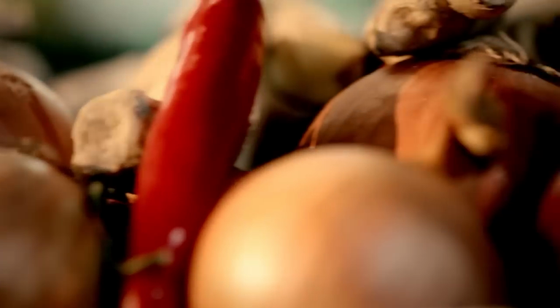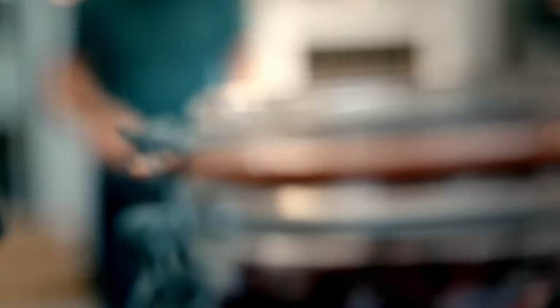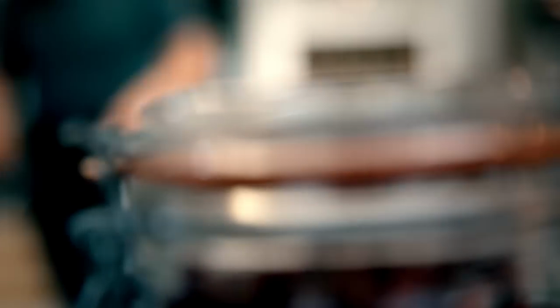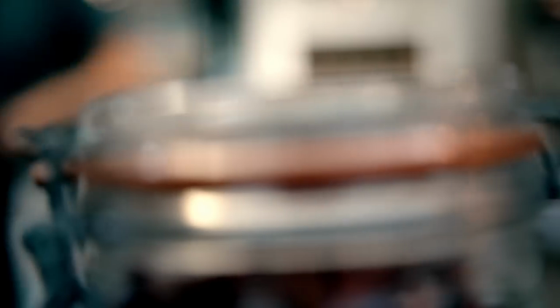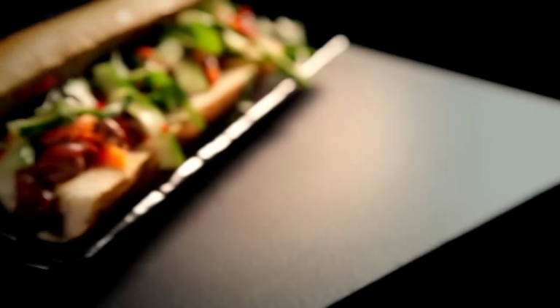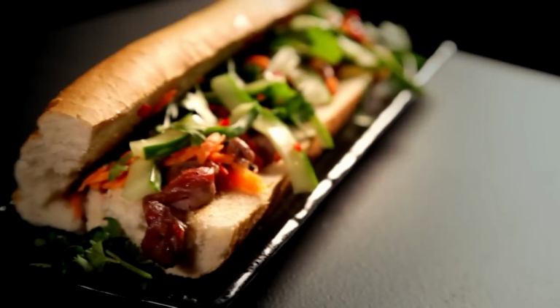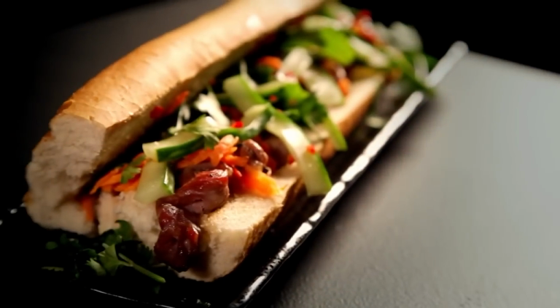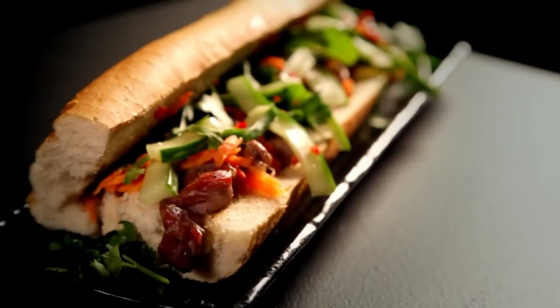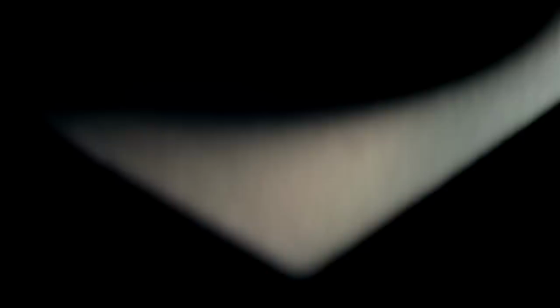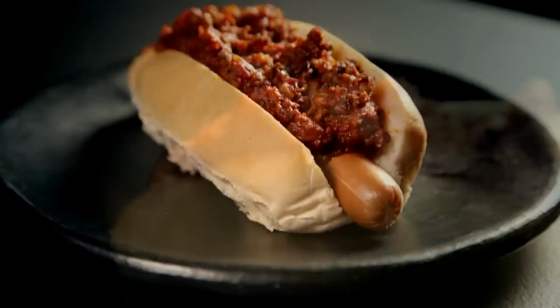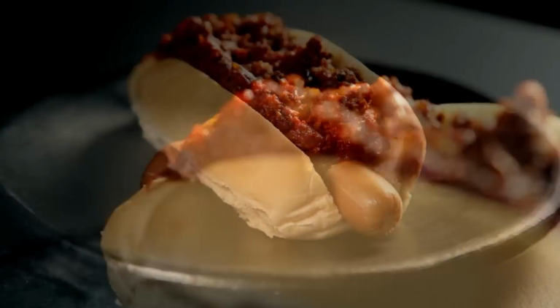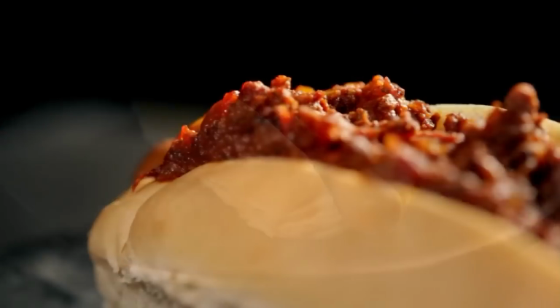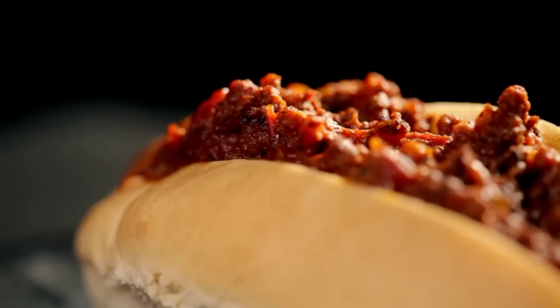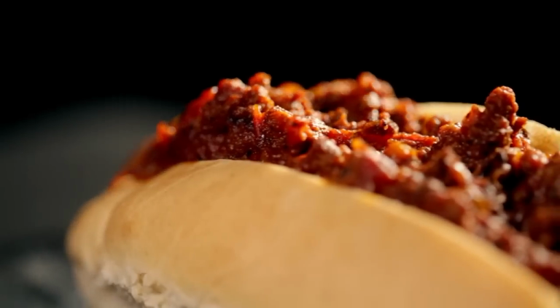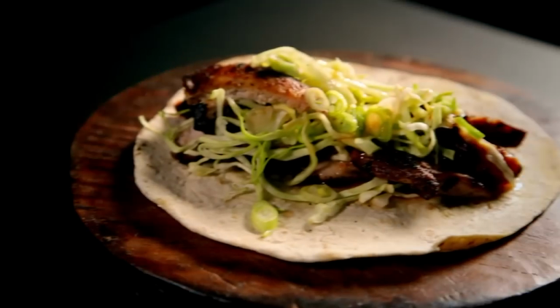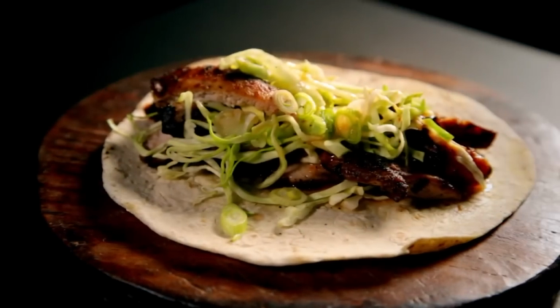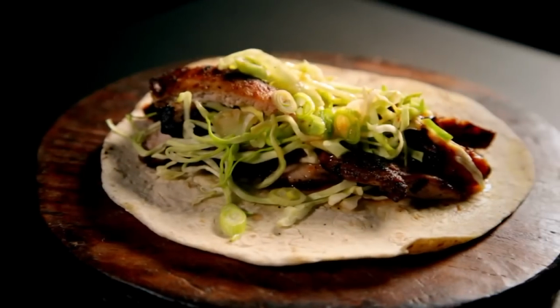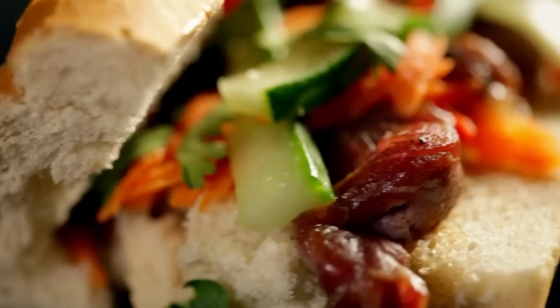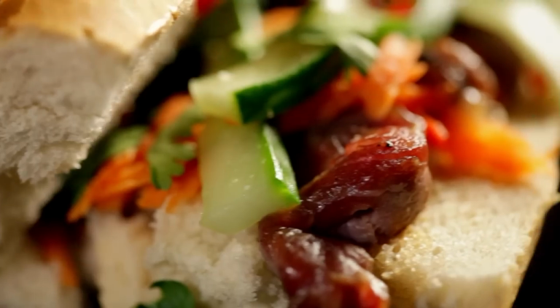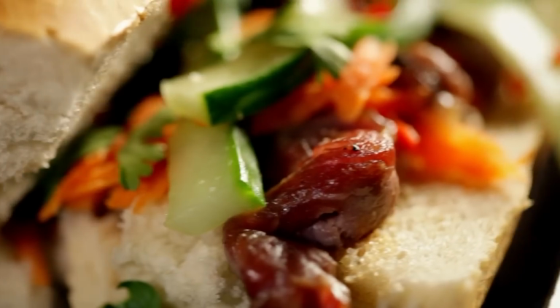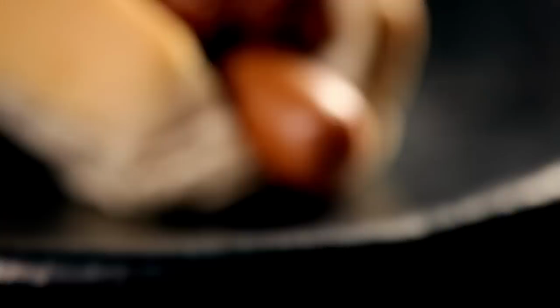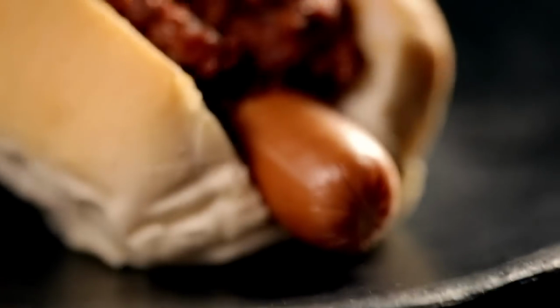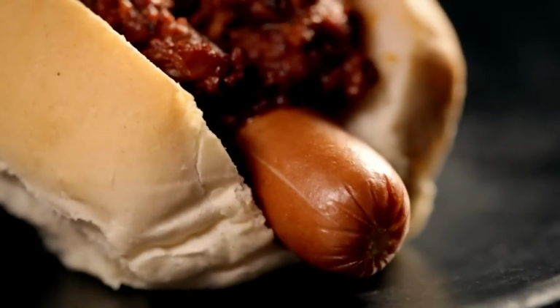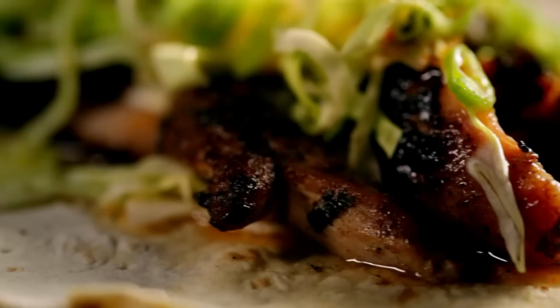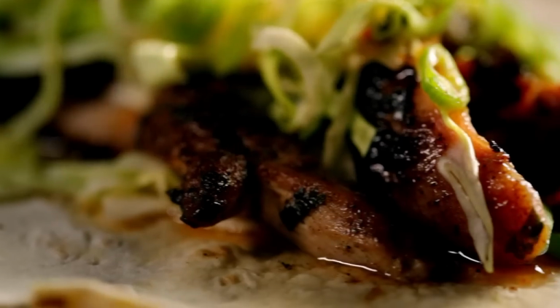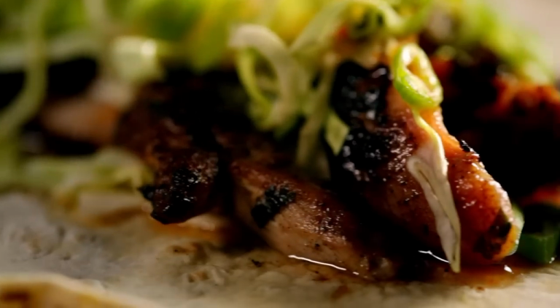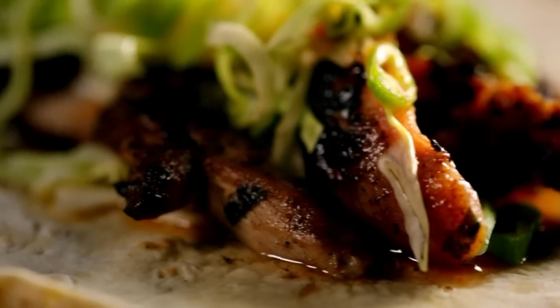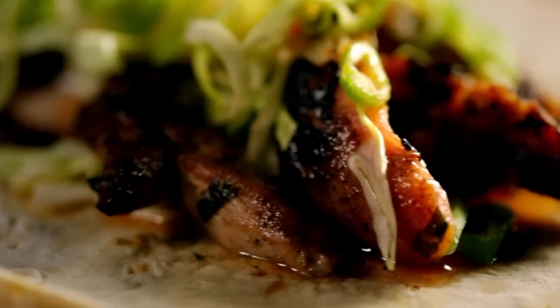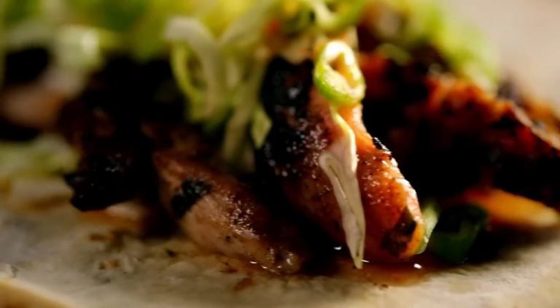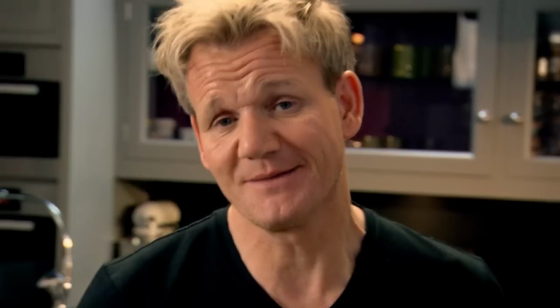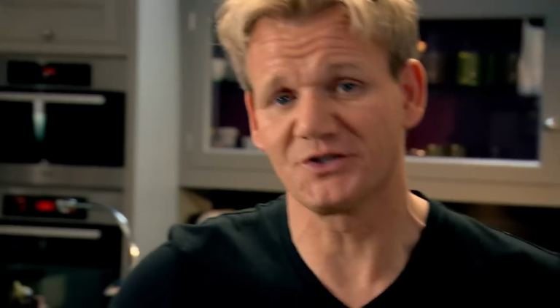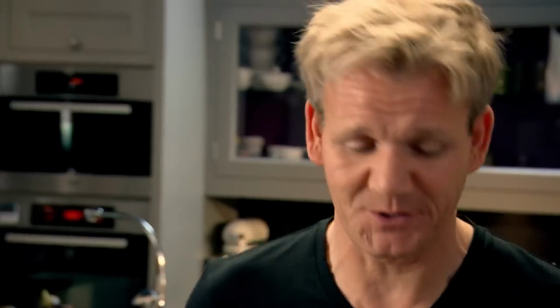Three stunning recipes from the street to your home, guaranteed to take food on the run to a whole new level. And so simple to do.